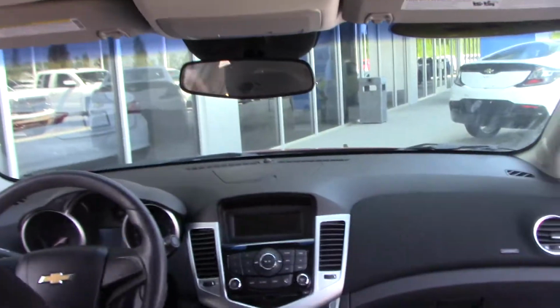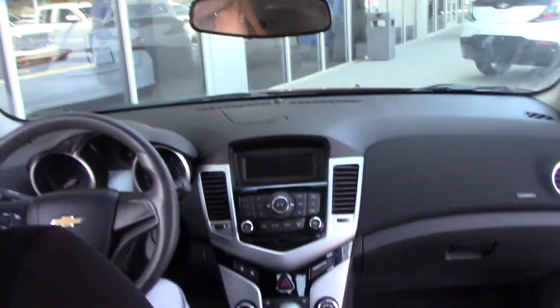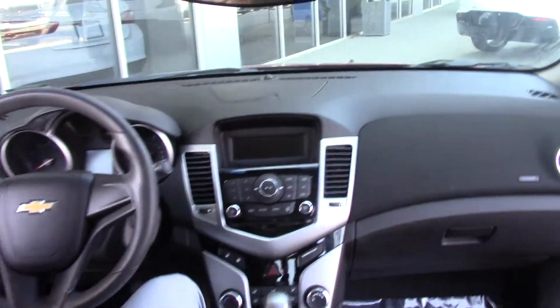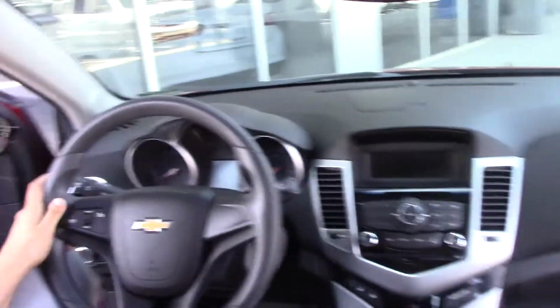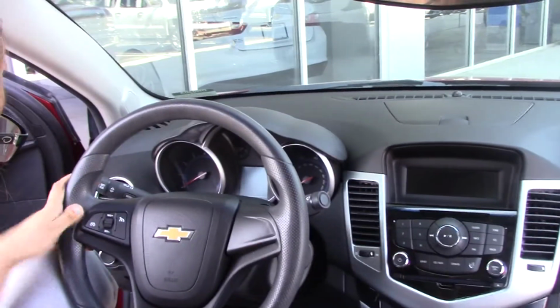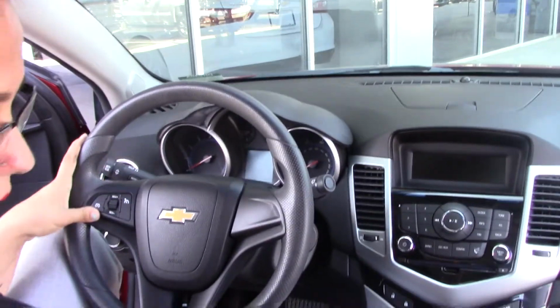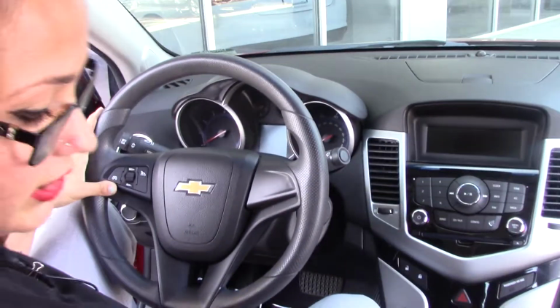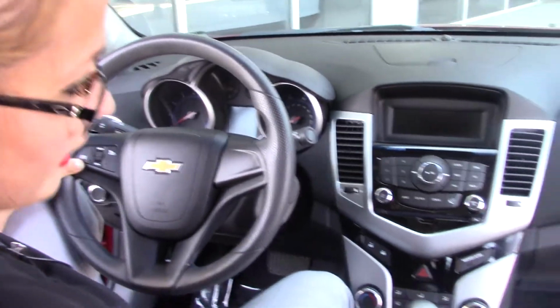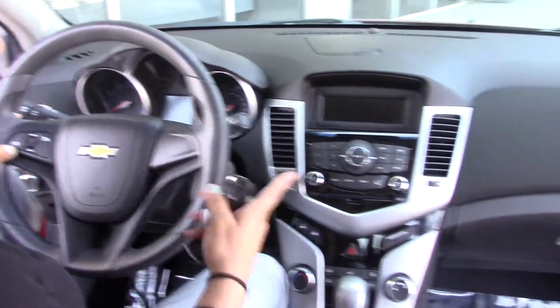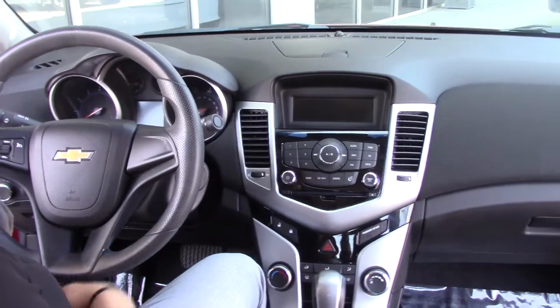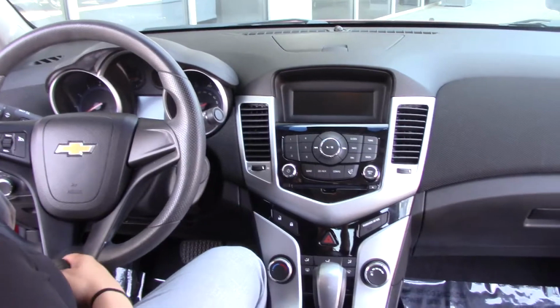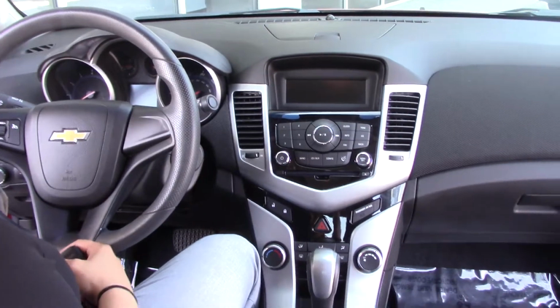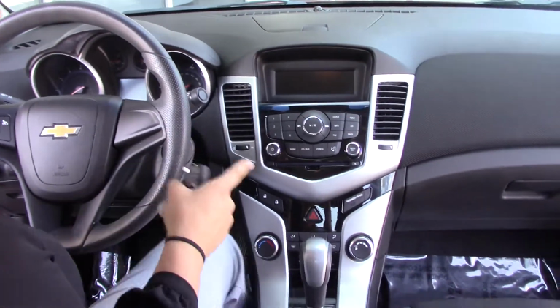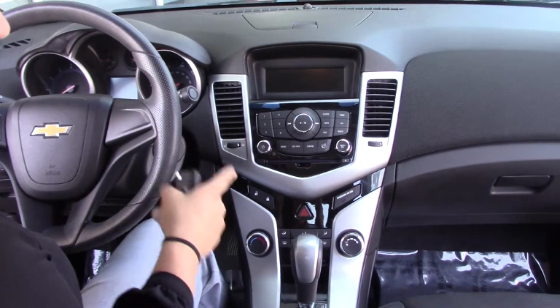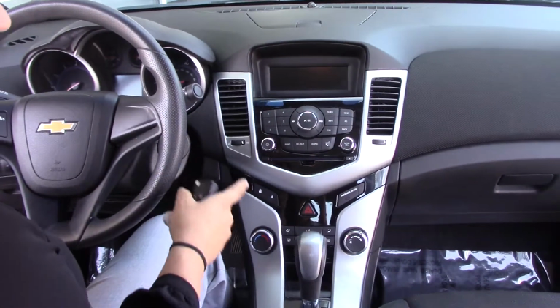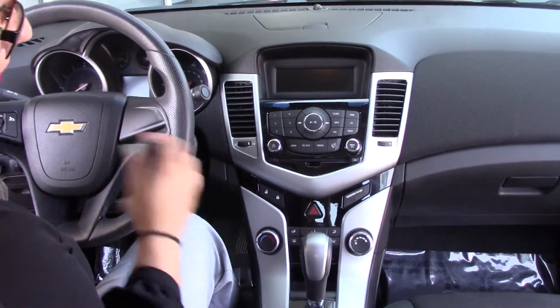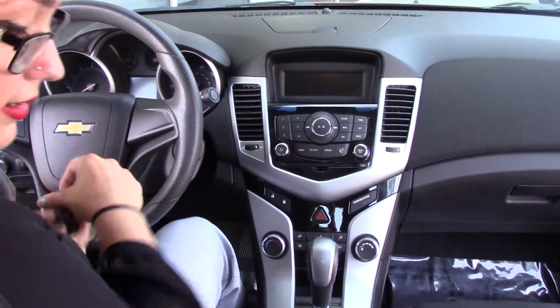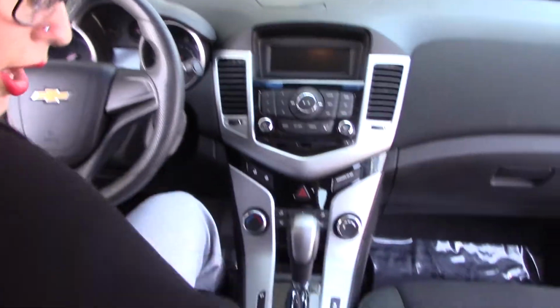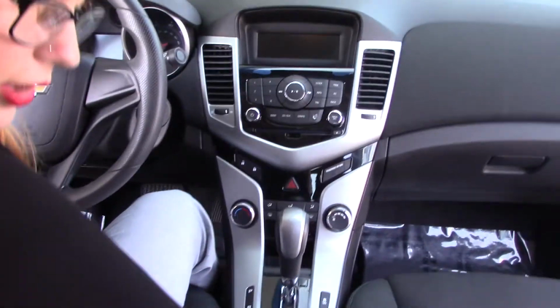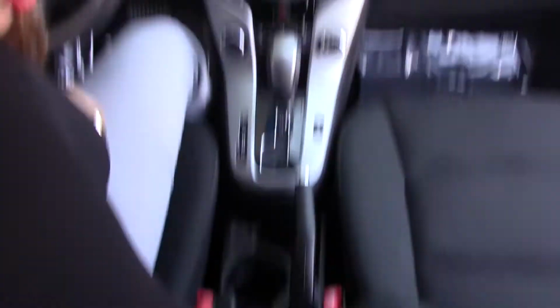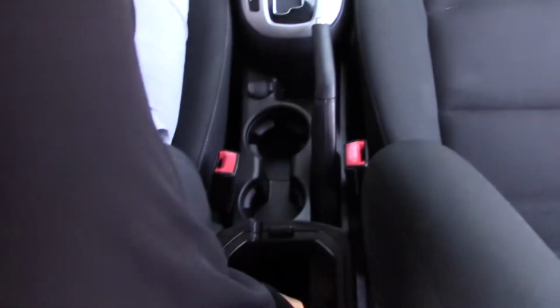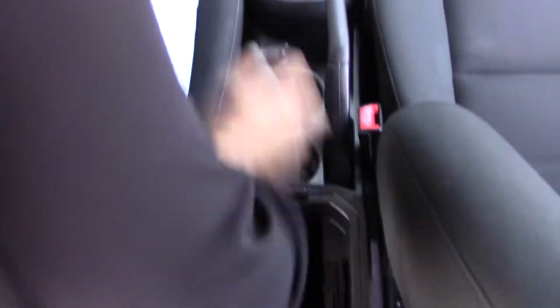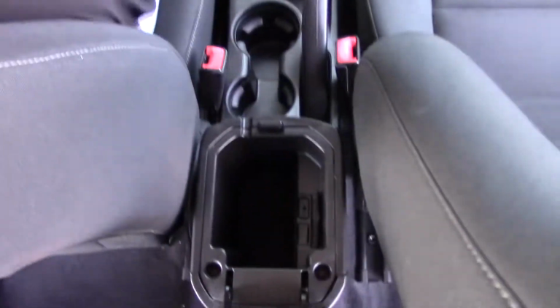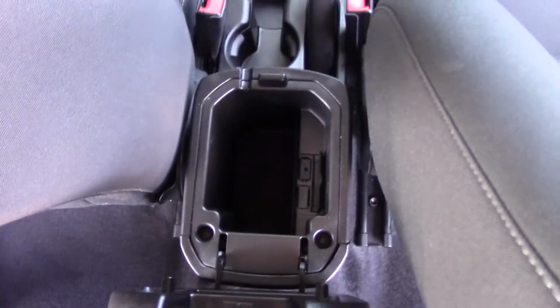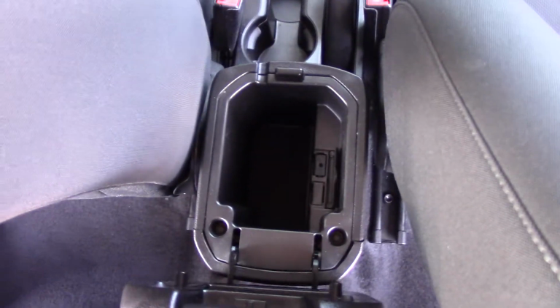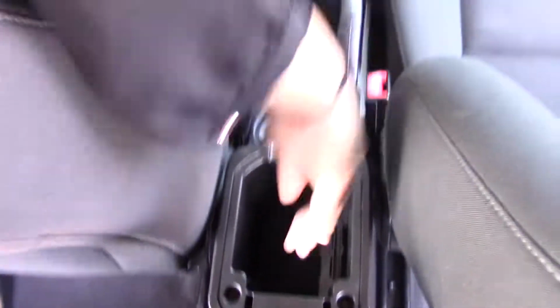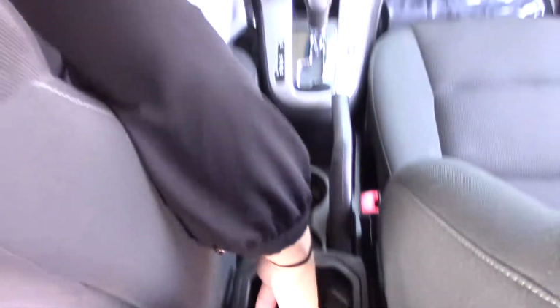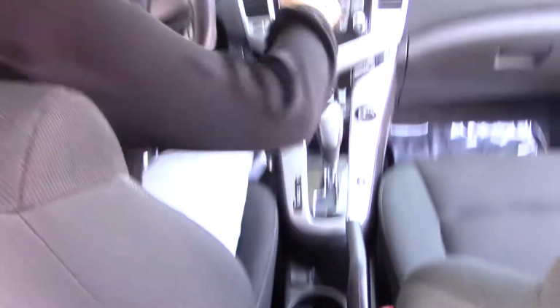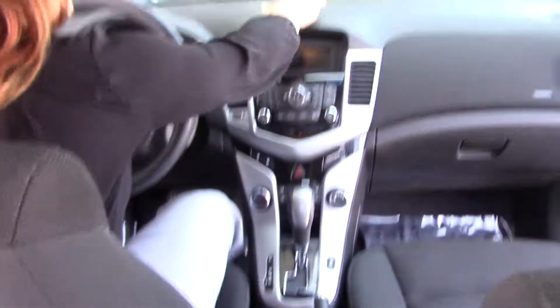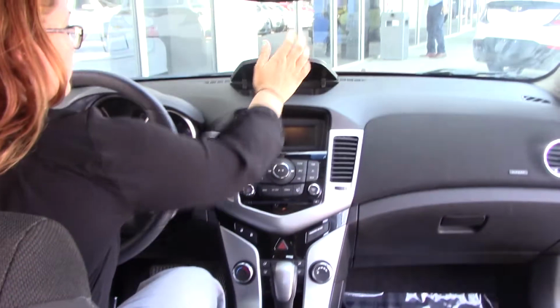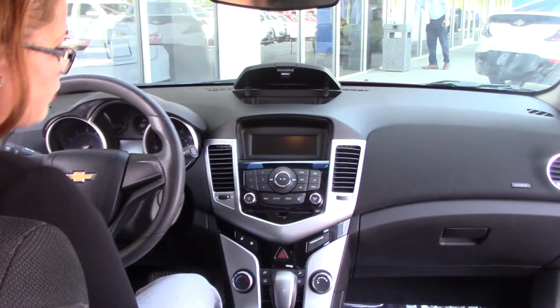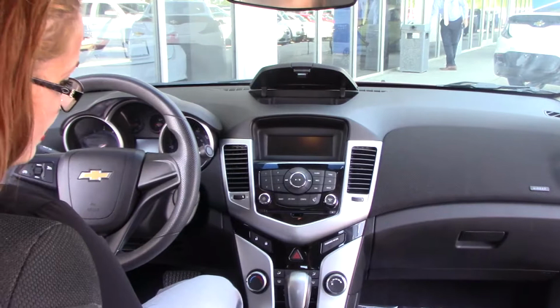We have some cruise control capabilities on the steering wheel, AM and FM radio with a CD and auxiliary capability. The auxiliary input is right here in the center console. We have a little bit of extra storage space right up here.